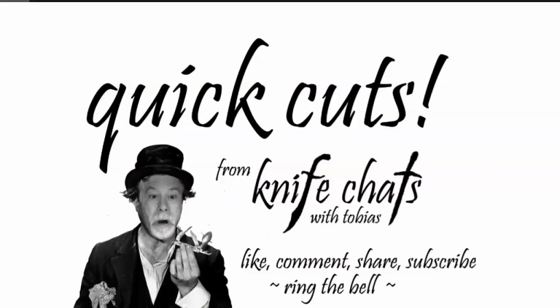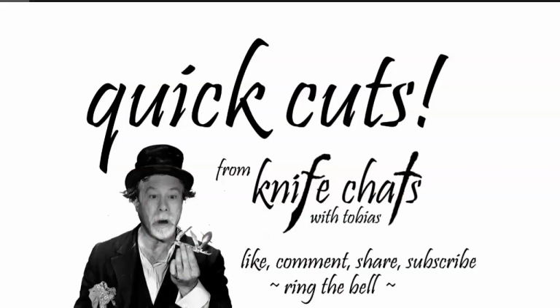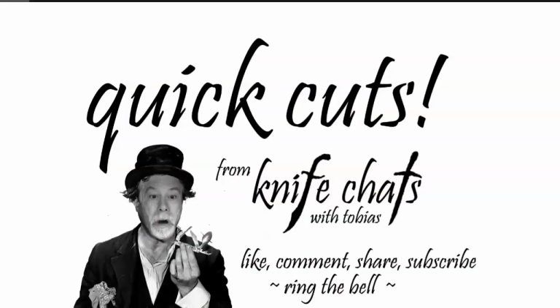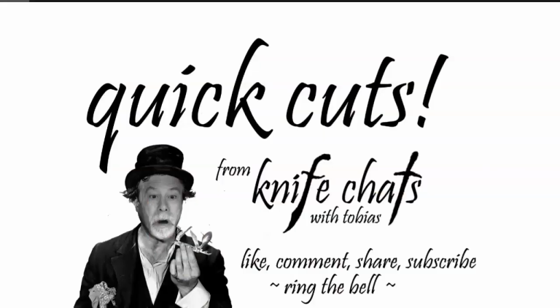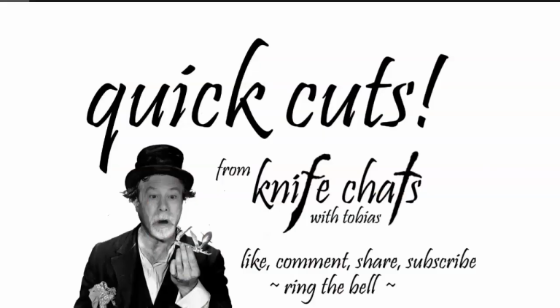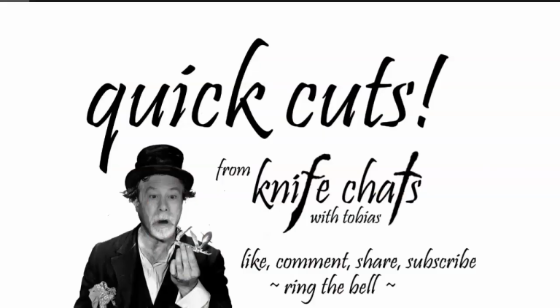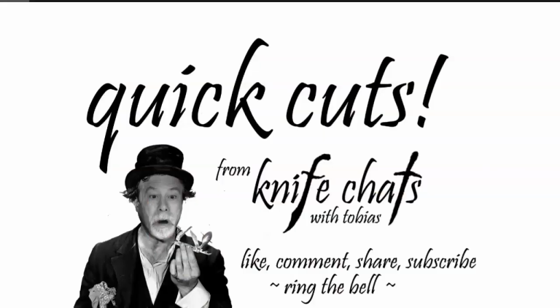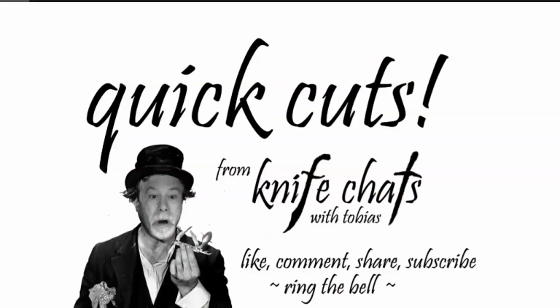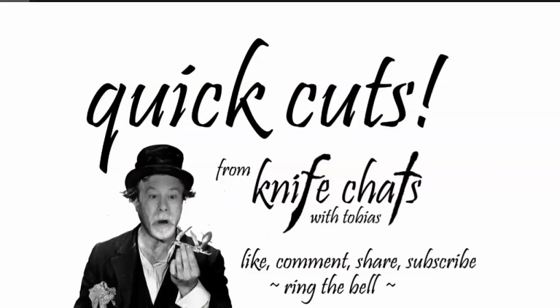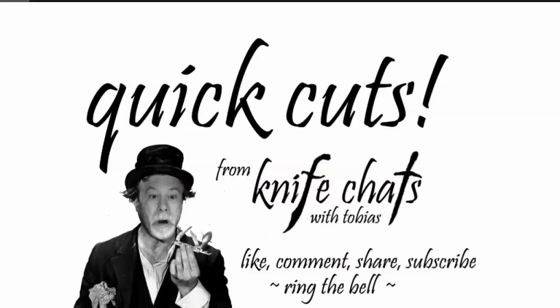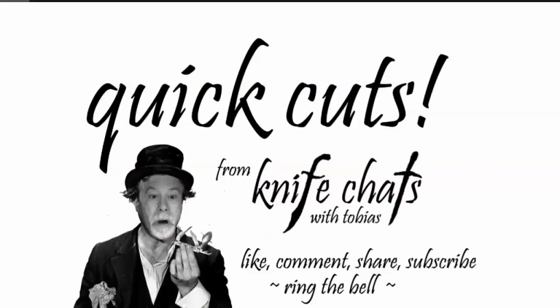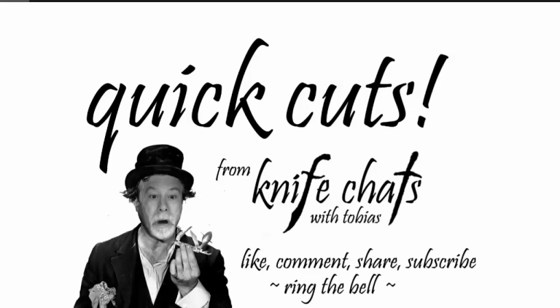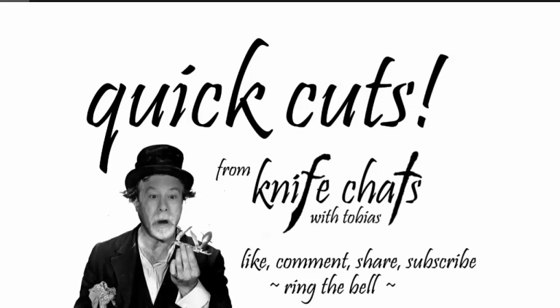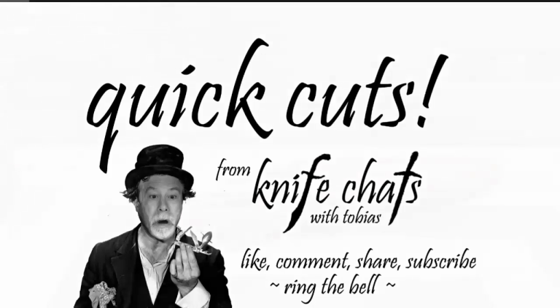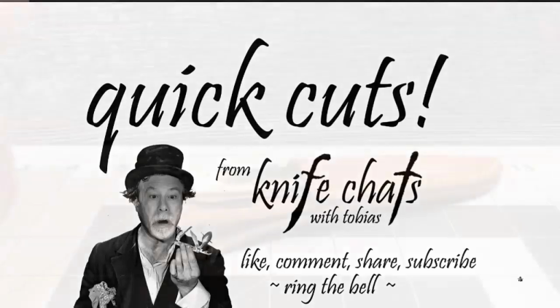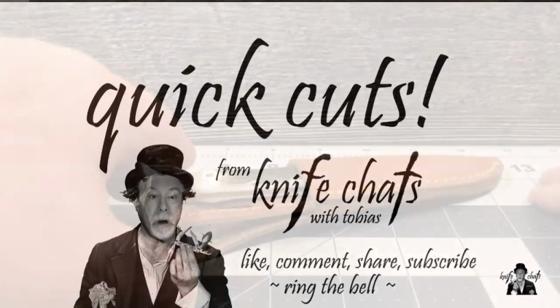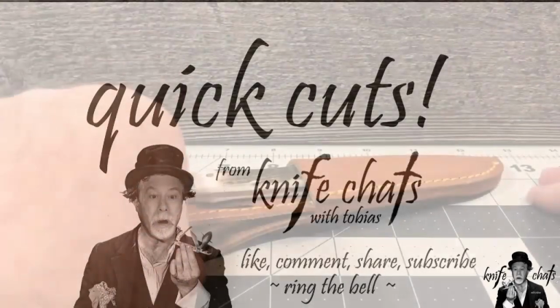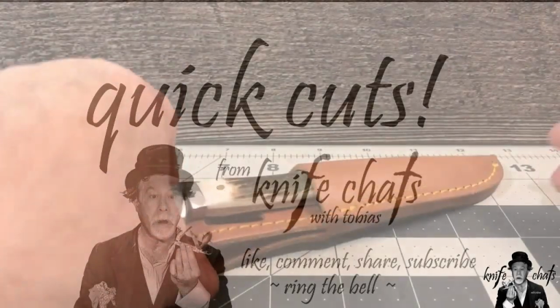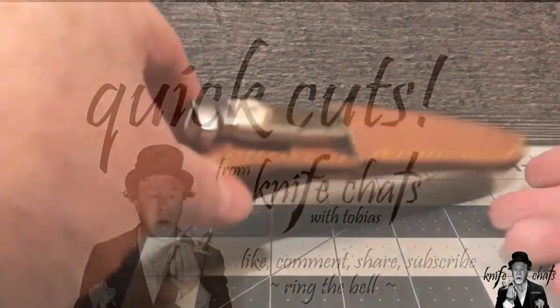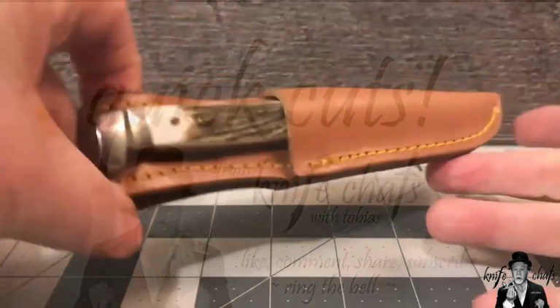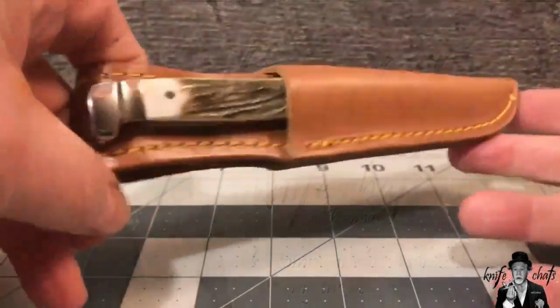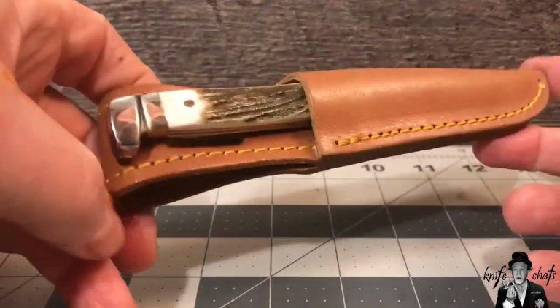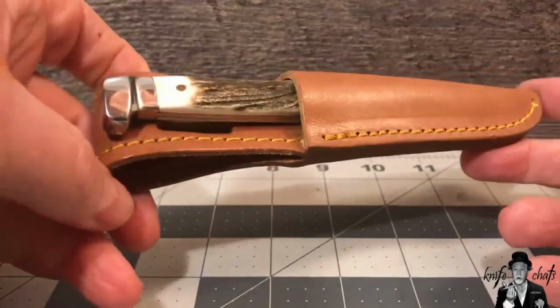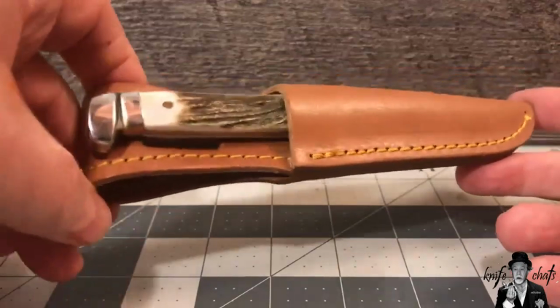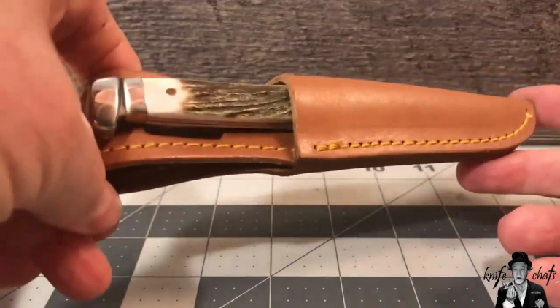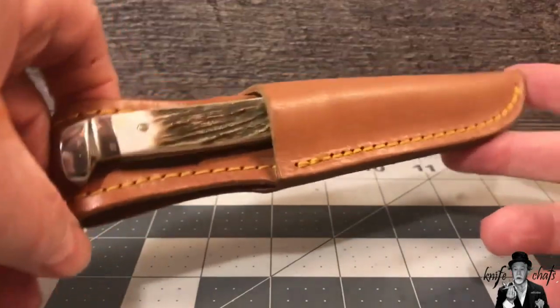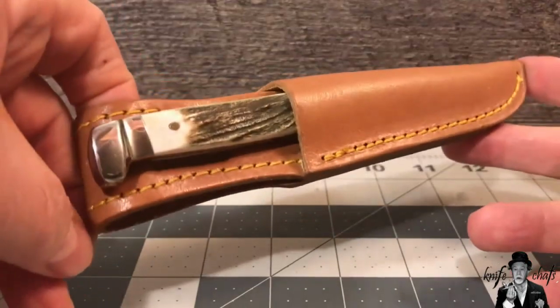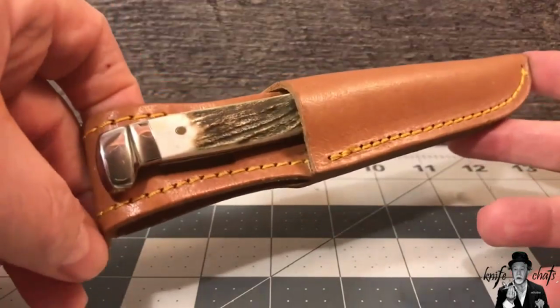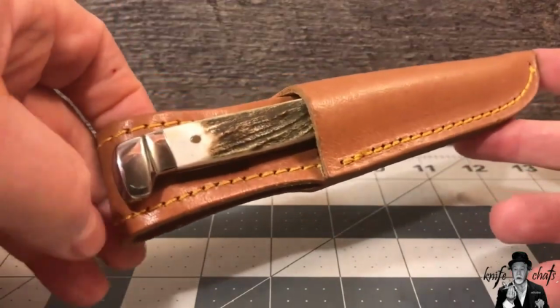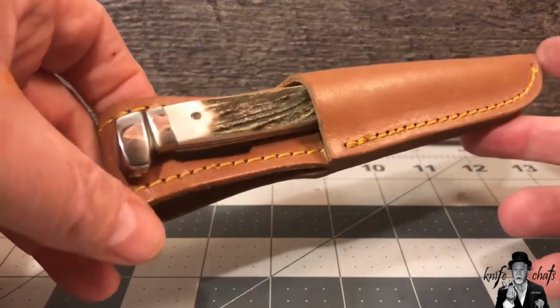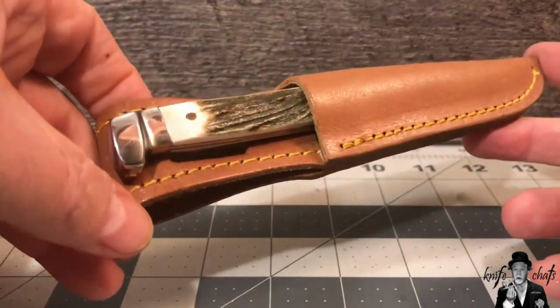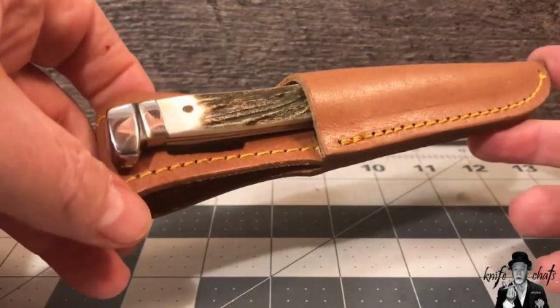Quick cuts from Knife Chats — like, comment, share, subscribe, ring the bell, thank you. Hi, if you follow my channel you've probably seen this knife before — it's the RR090 Small Hunter by Rough Rider.